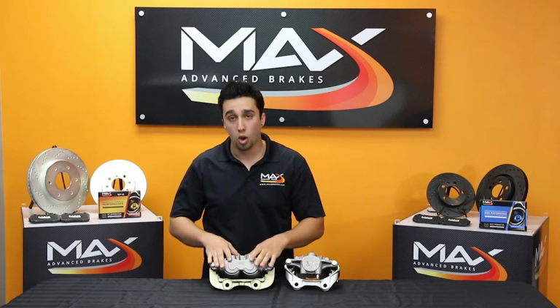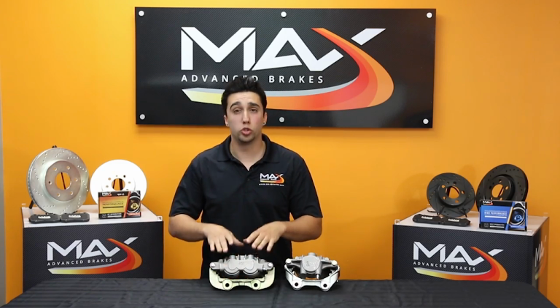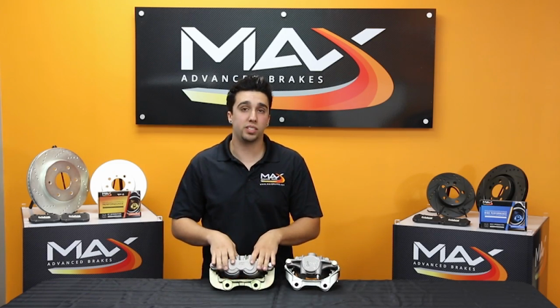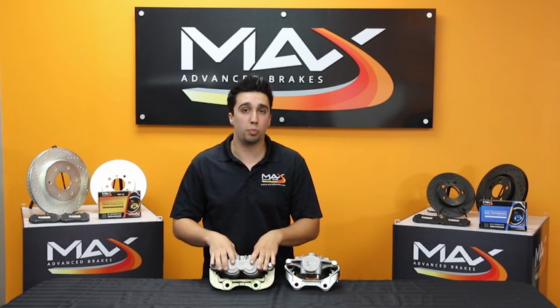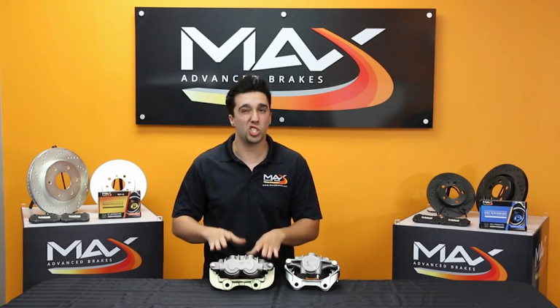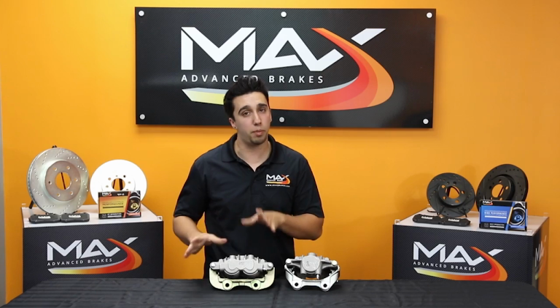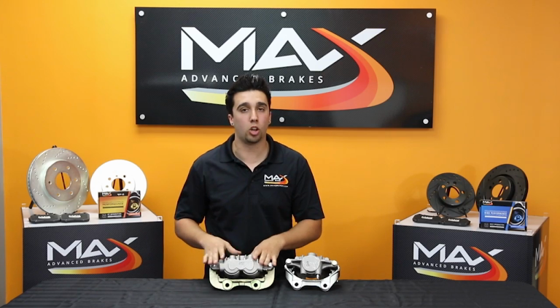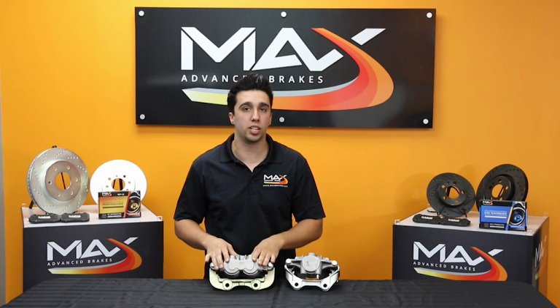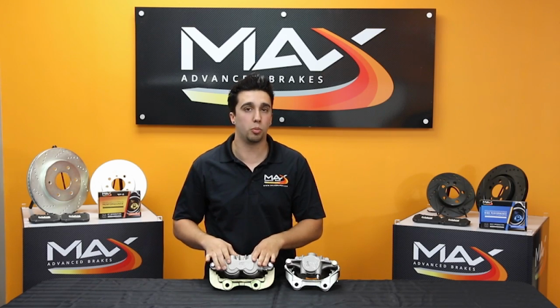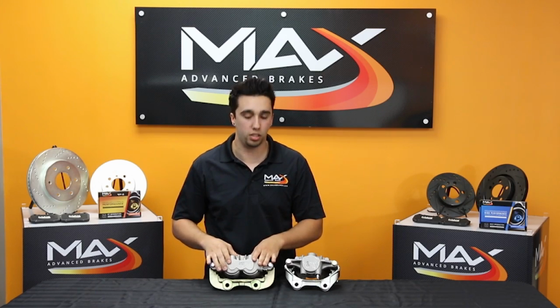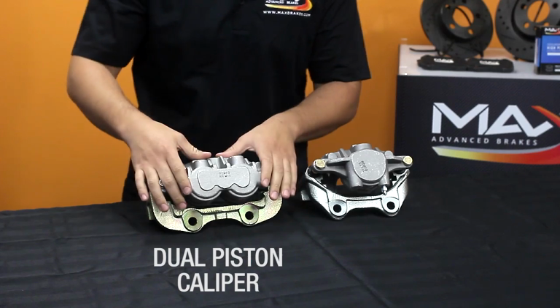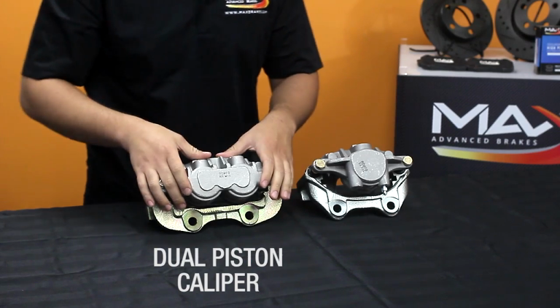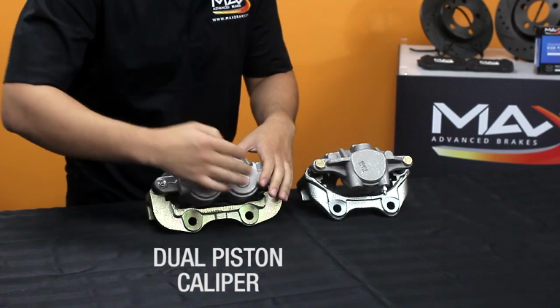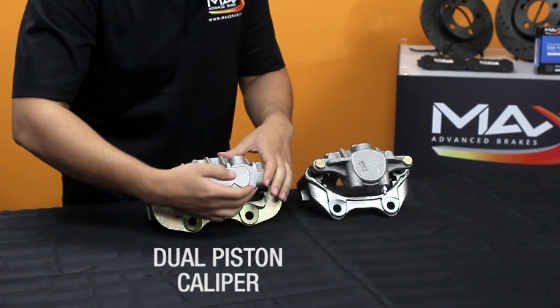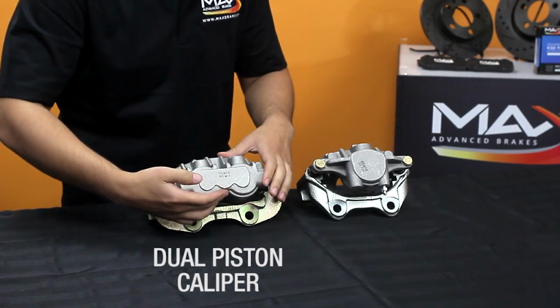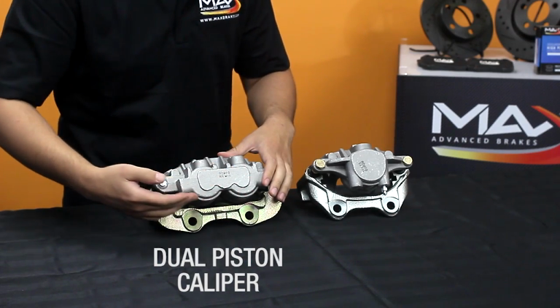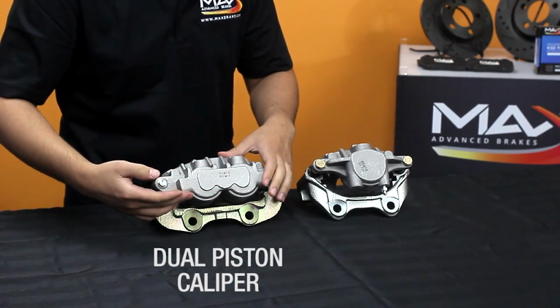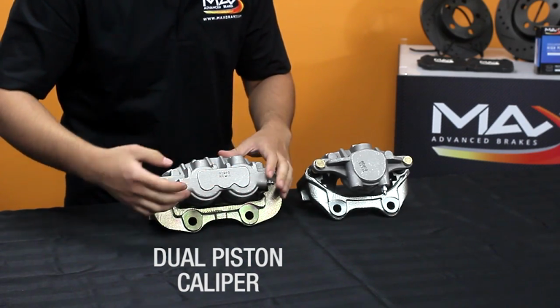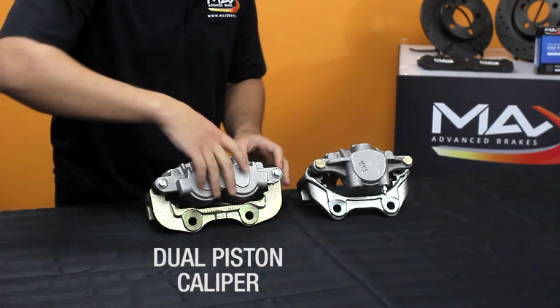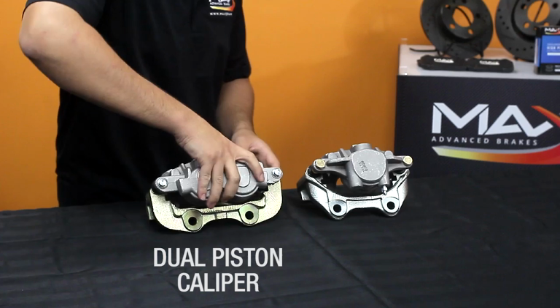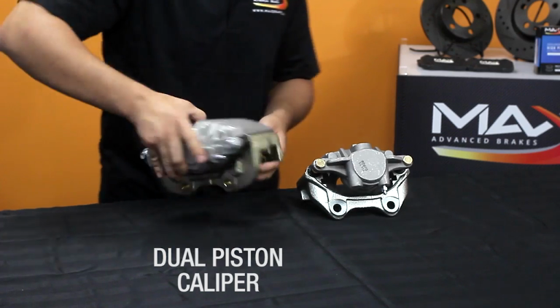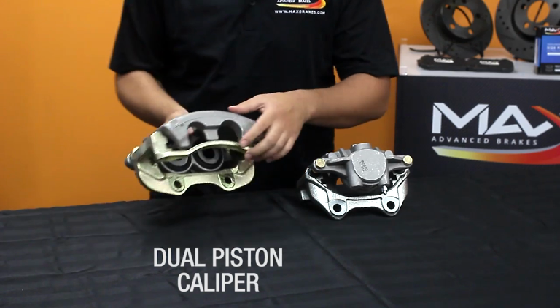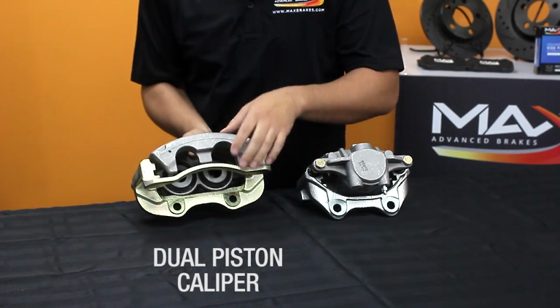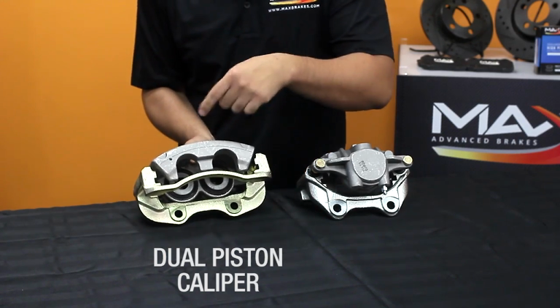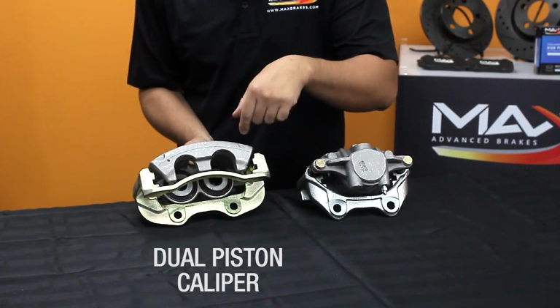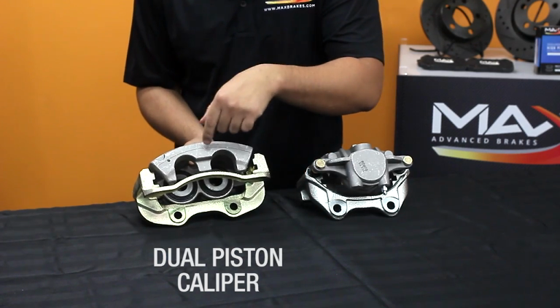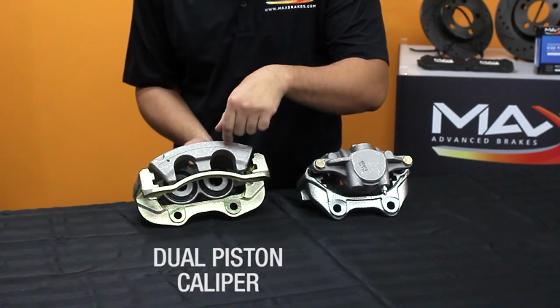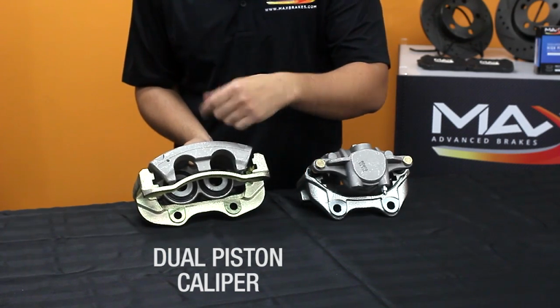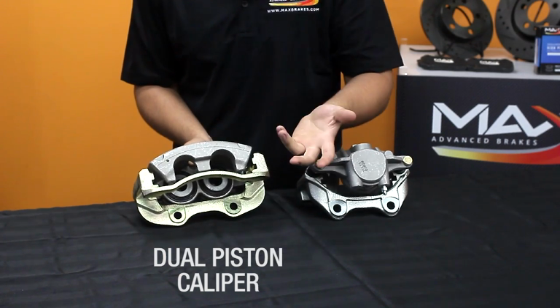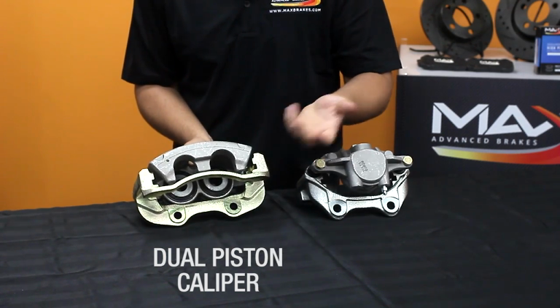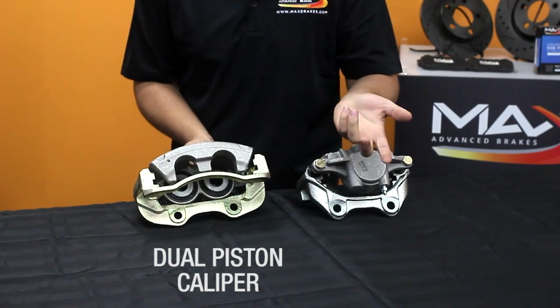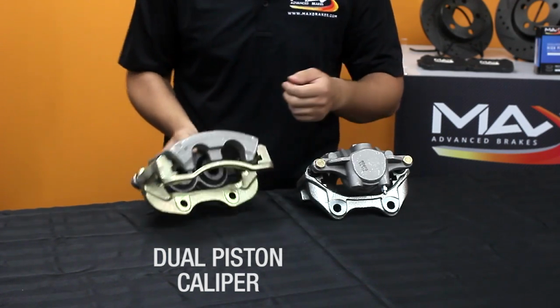With your dual piston caliper, which is typically larger than a single piston, you're going to notice the casting to be similar to this. Again, on the inside you're going to notice two pistons — those are what push the brake pads onto the rotor.